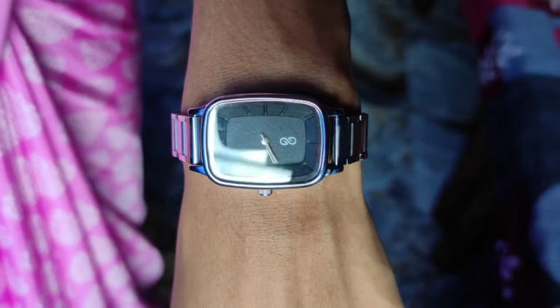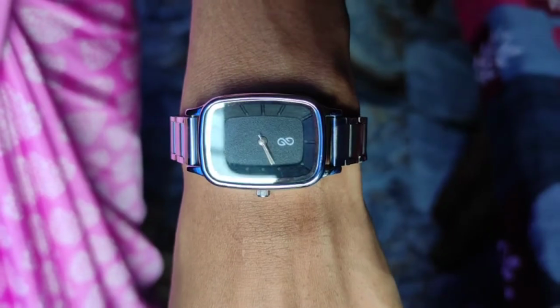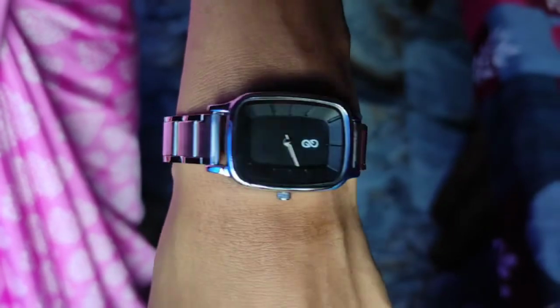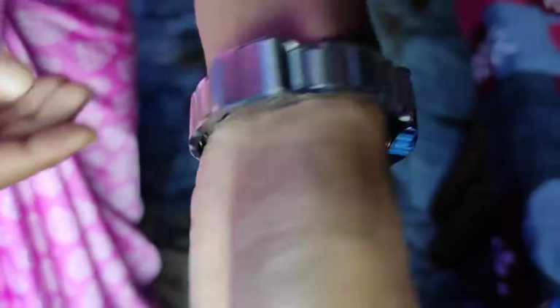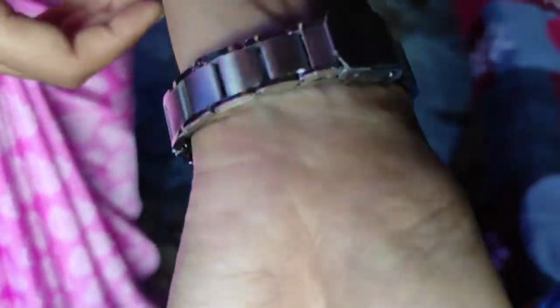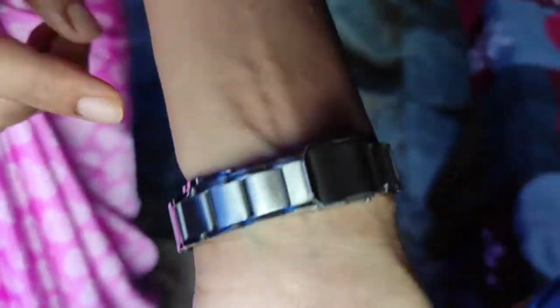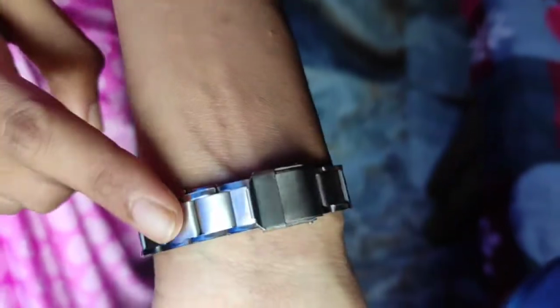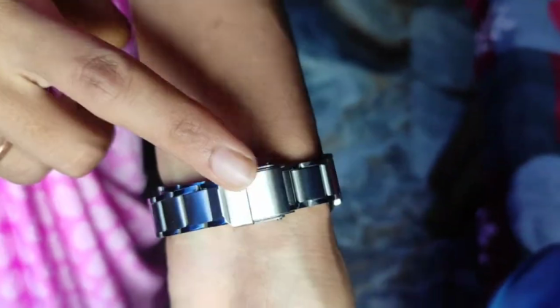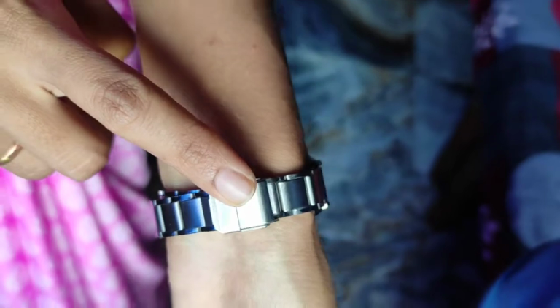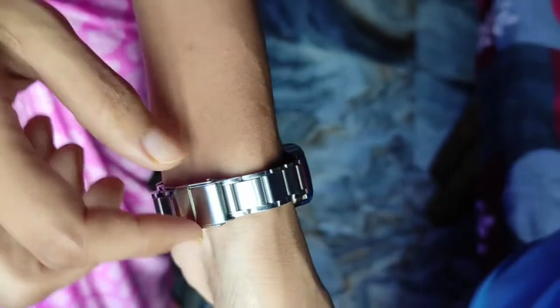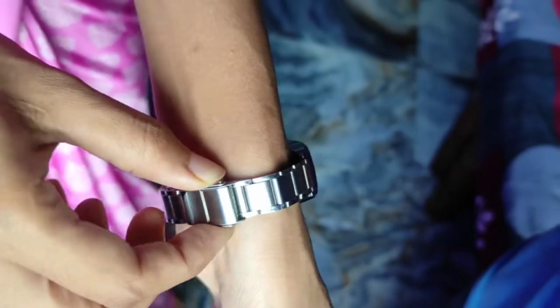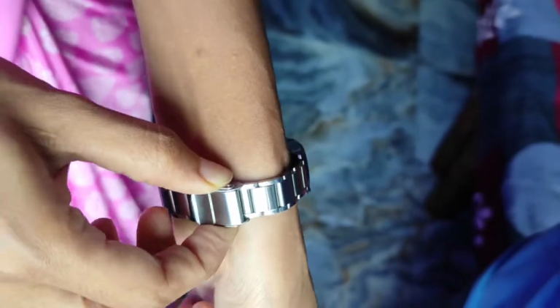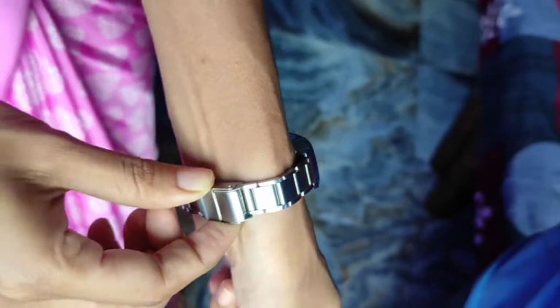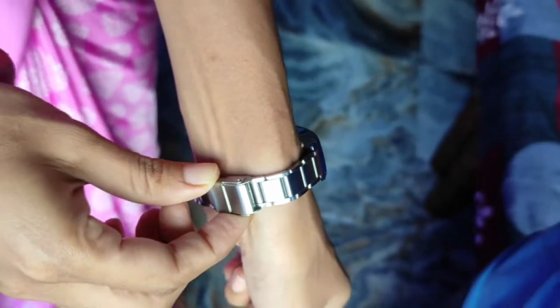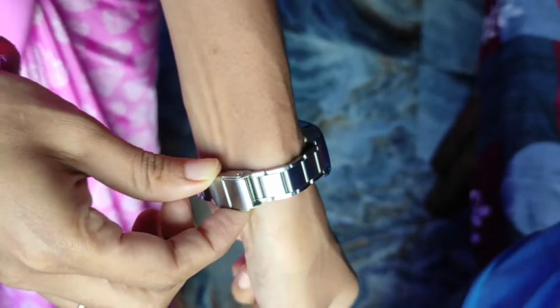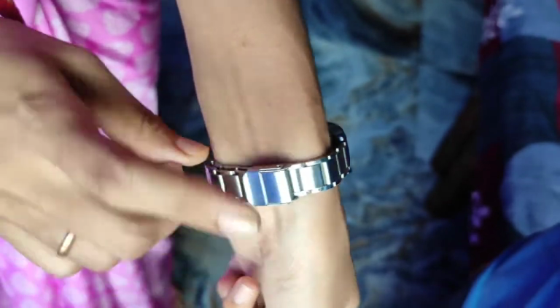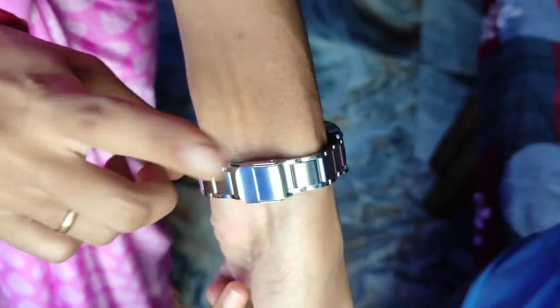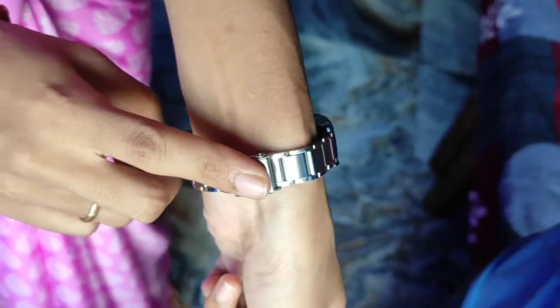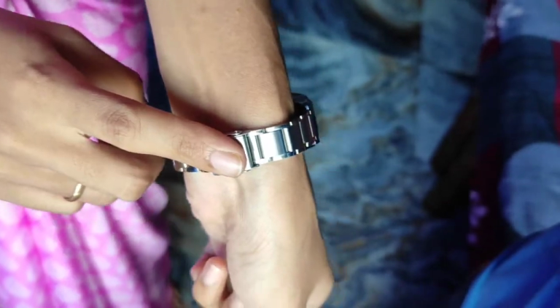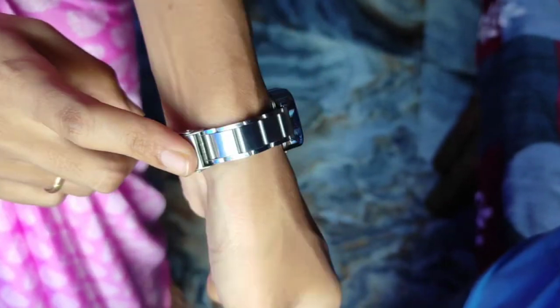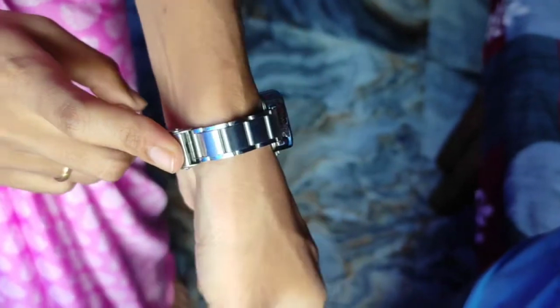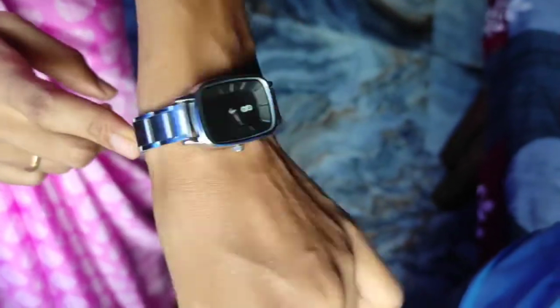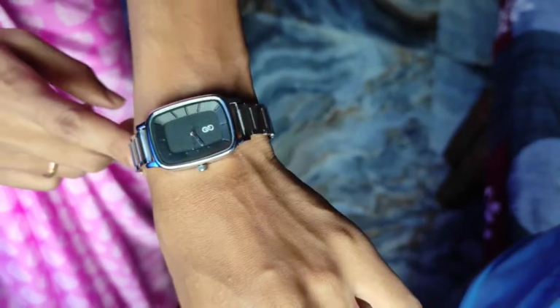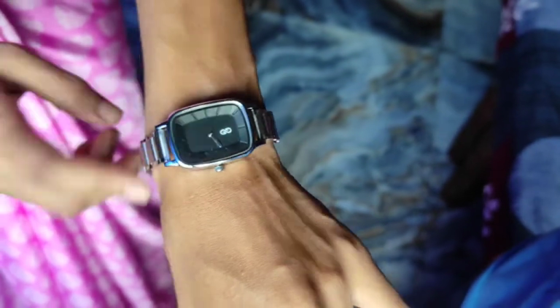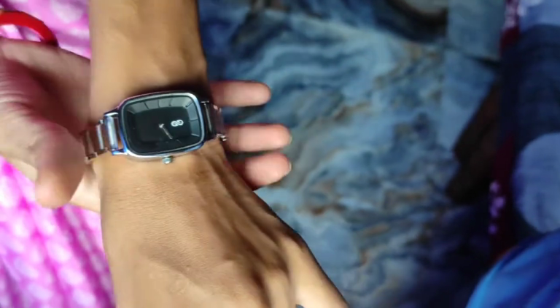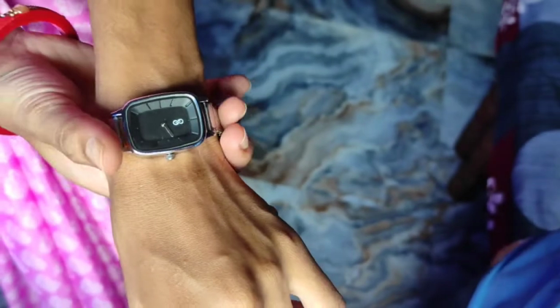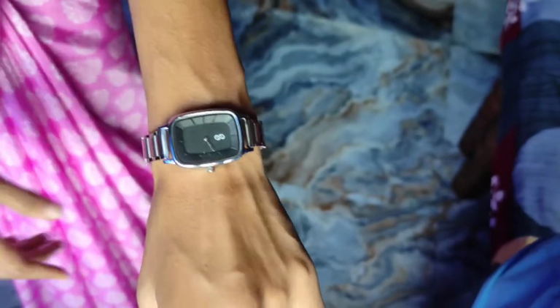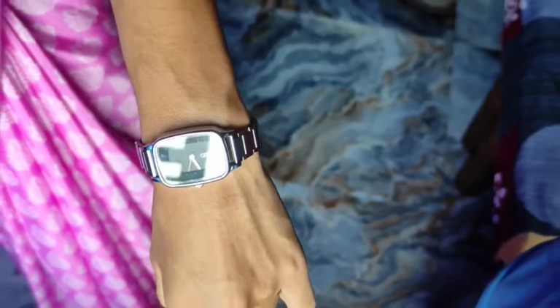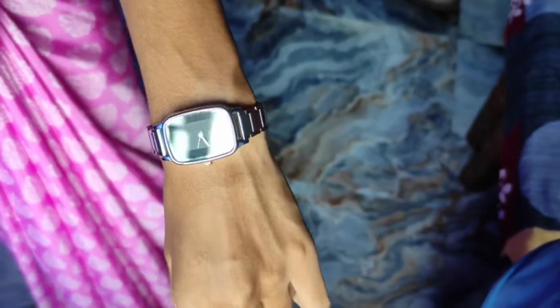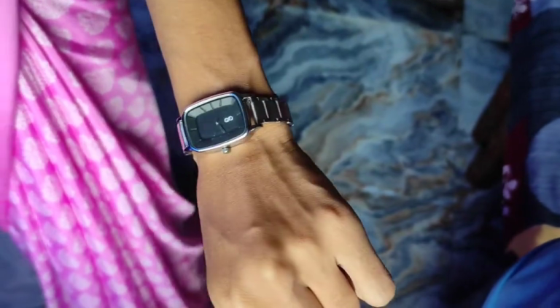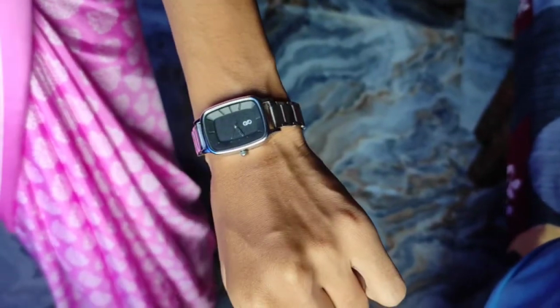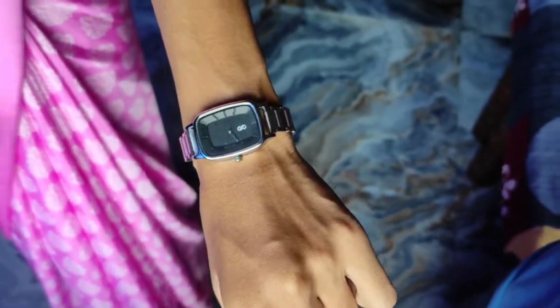Guys, I have fixed my watch here. I can fix it with my hands, and I can fix it this way.